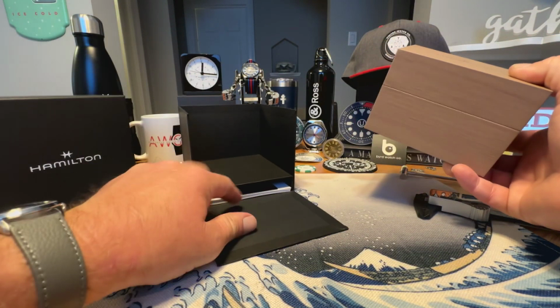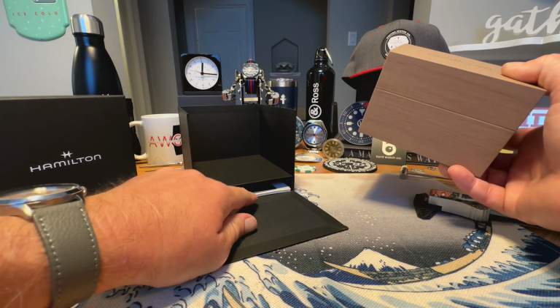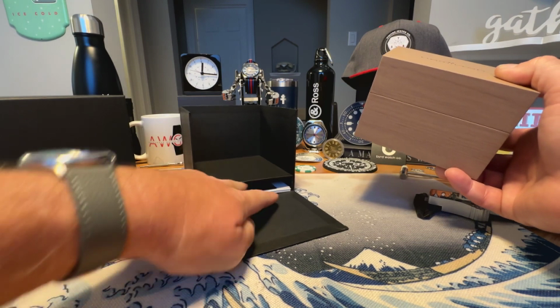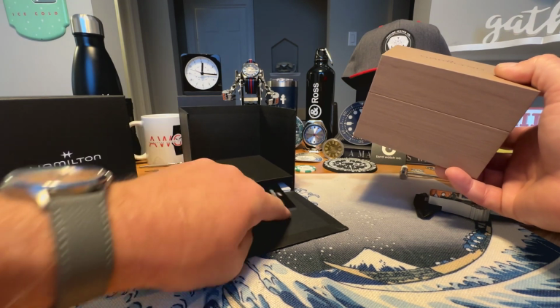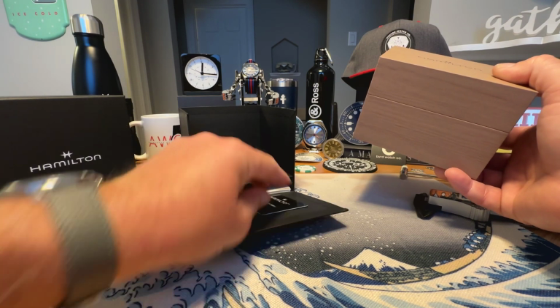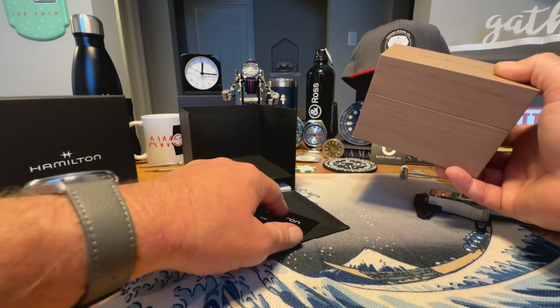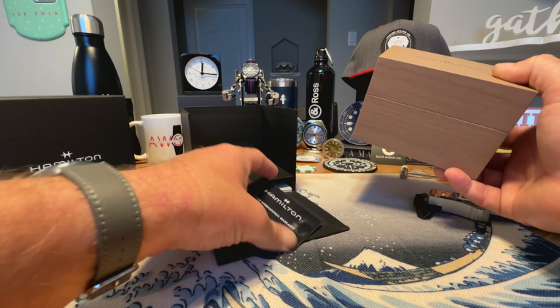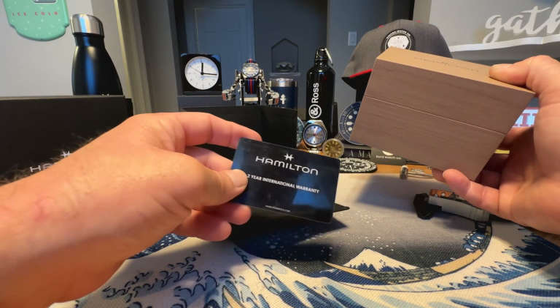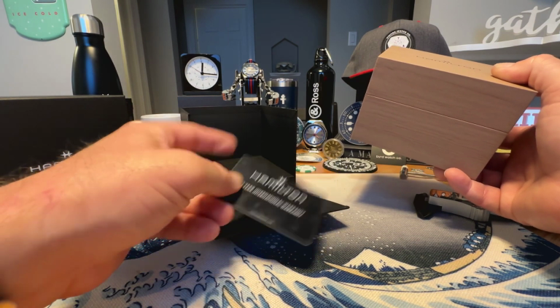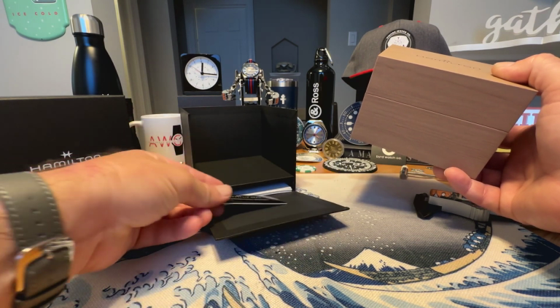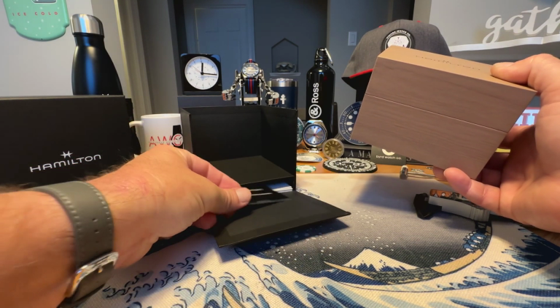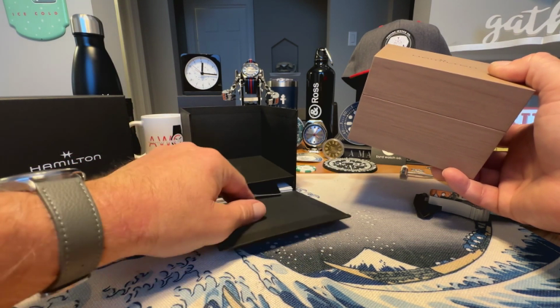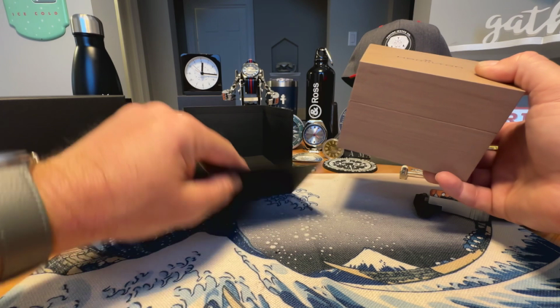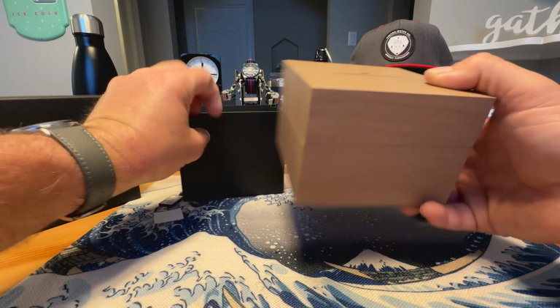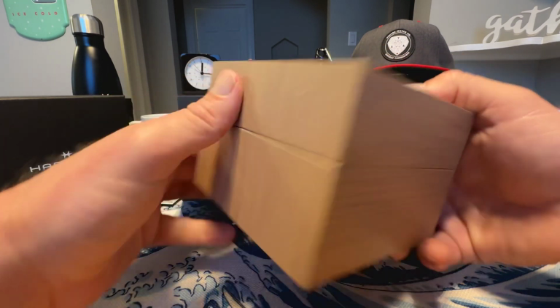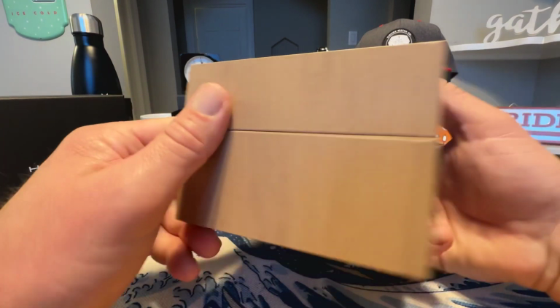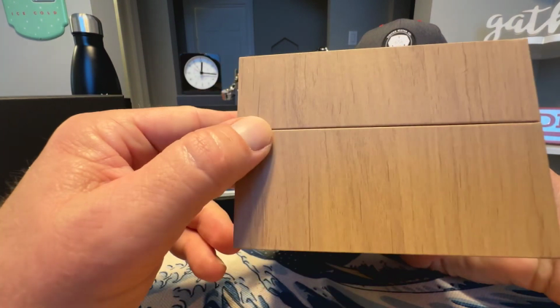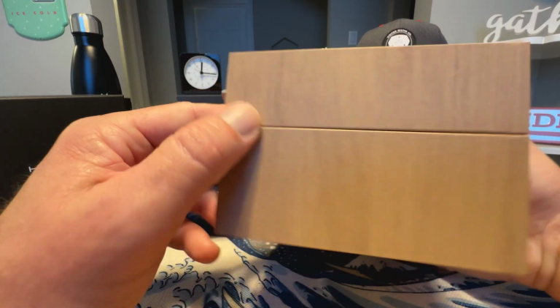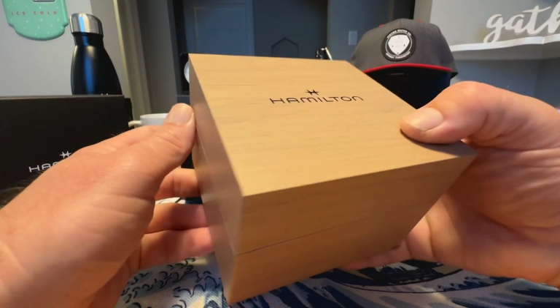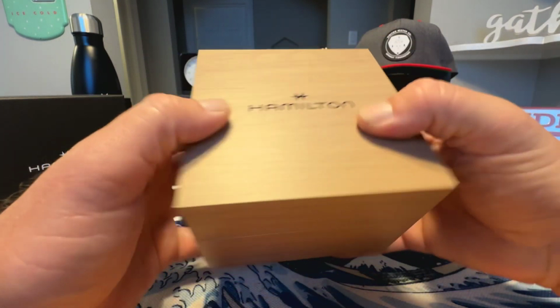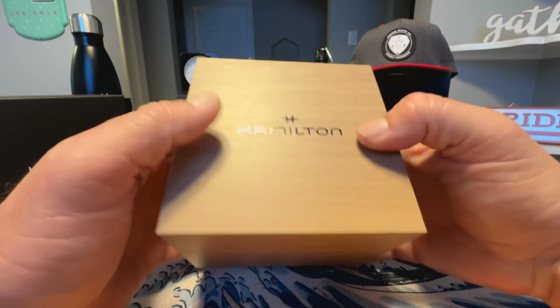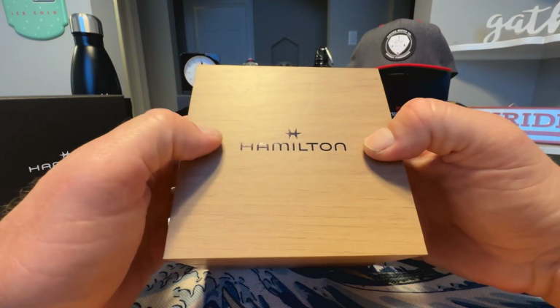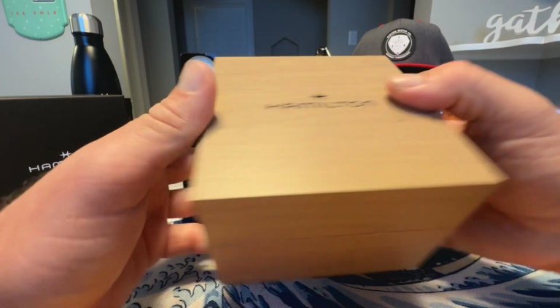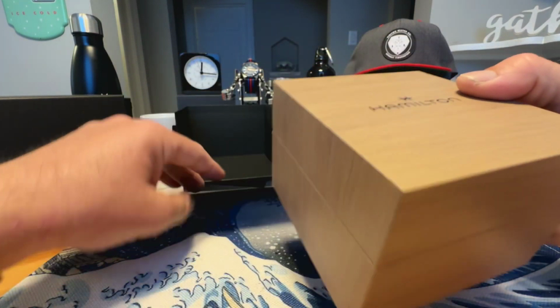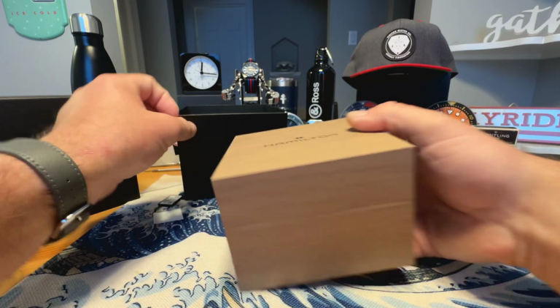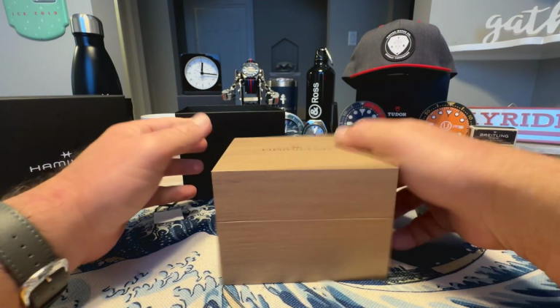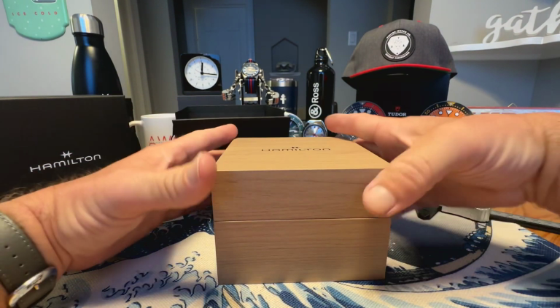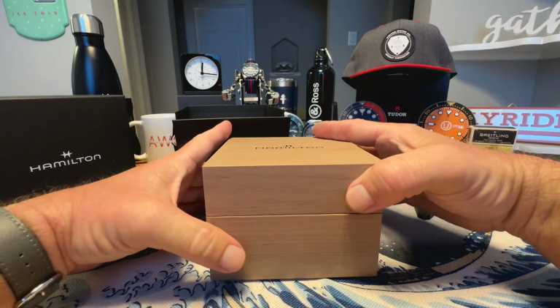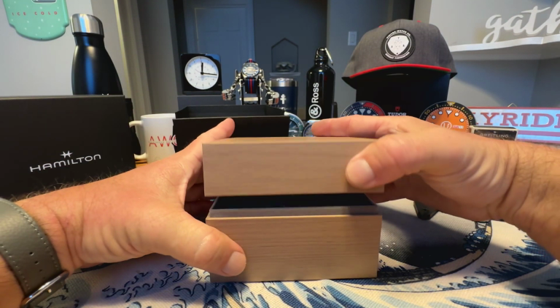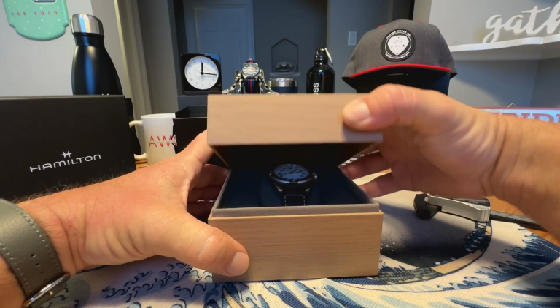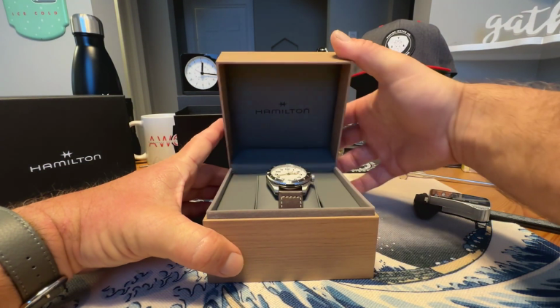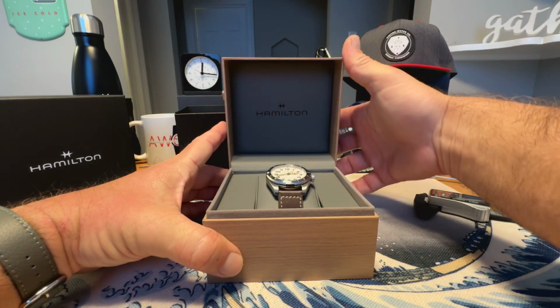Under here you've got your warranty card, booklets, and everything — your standard kind of faux wood Hamilton box. Hamilton does a decent job with presentation.